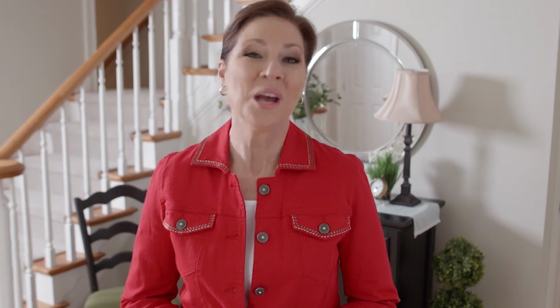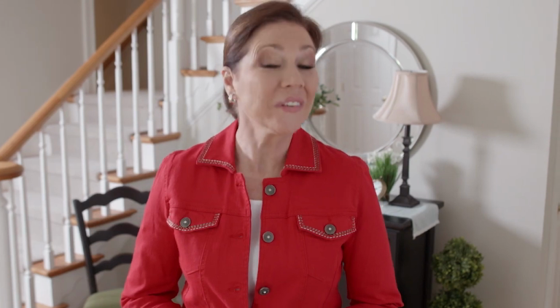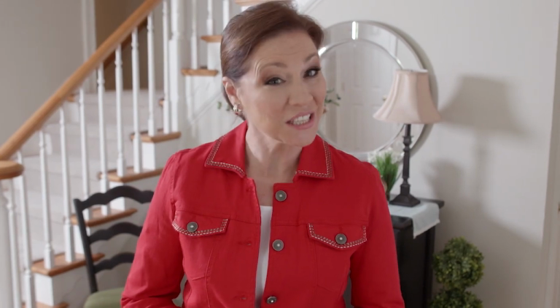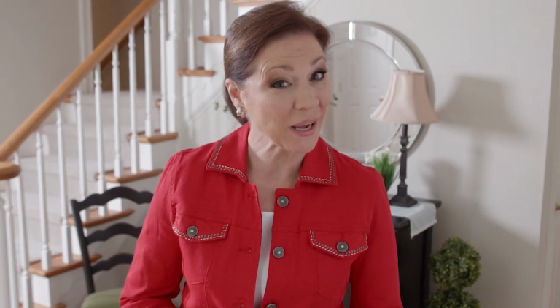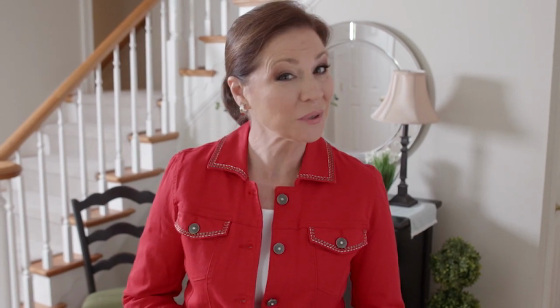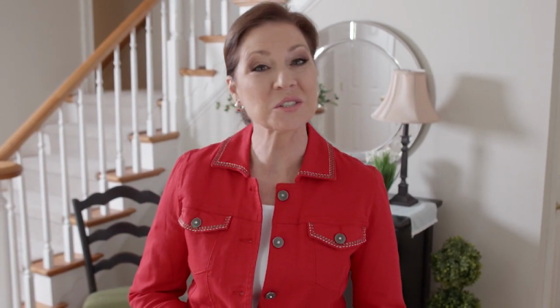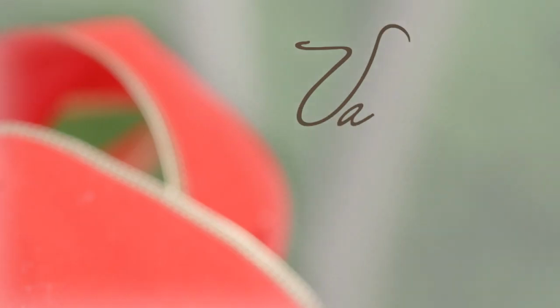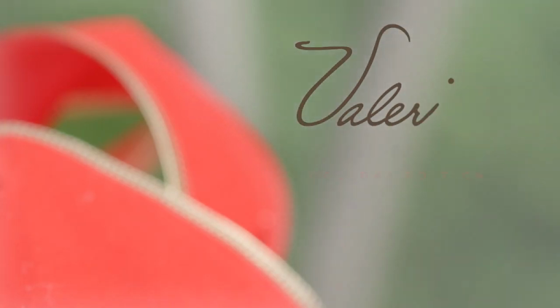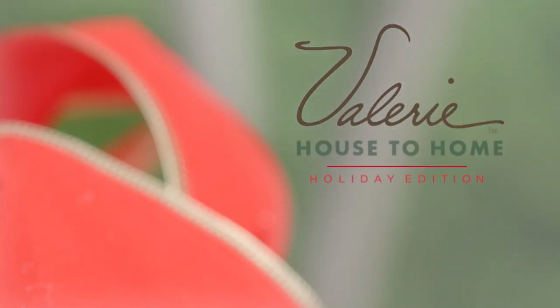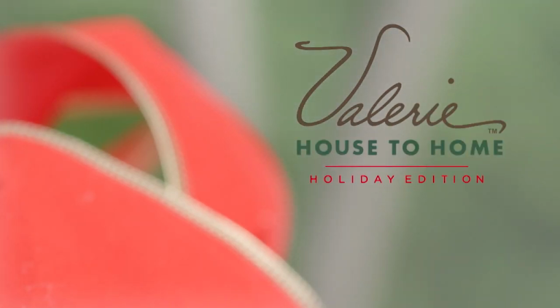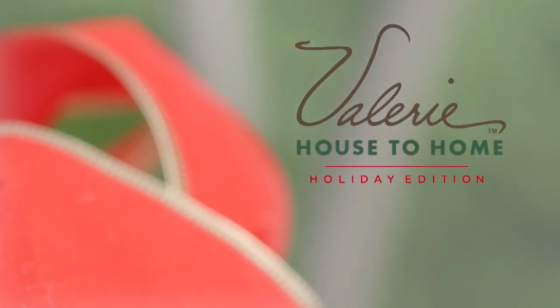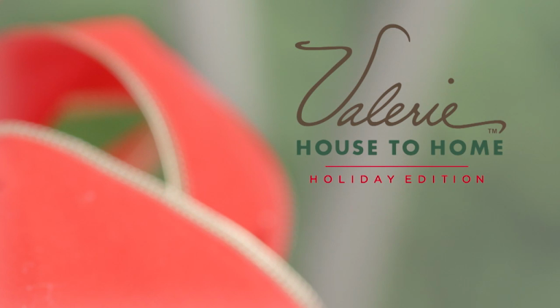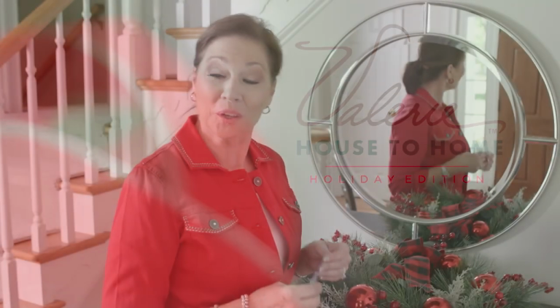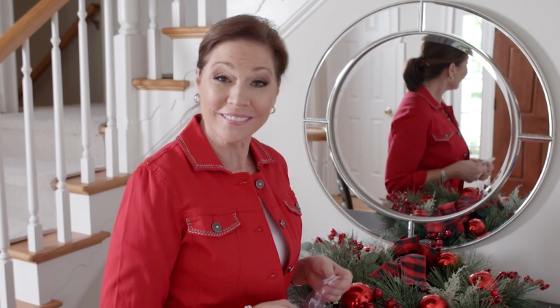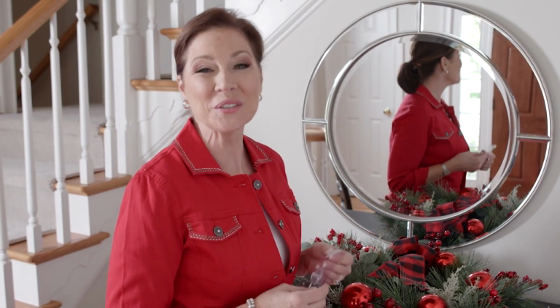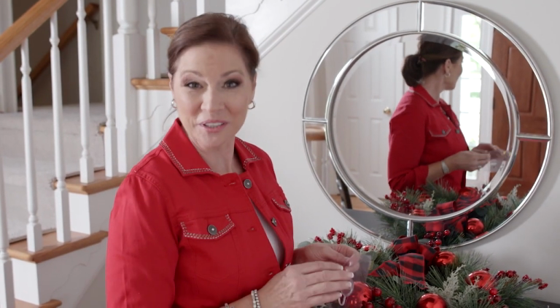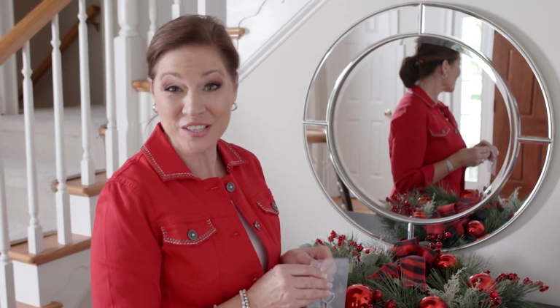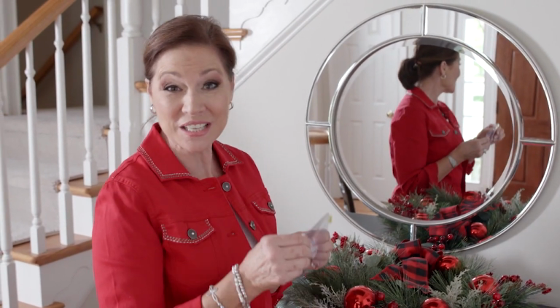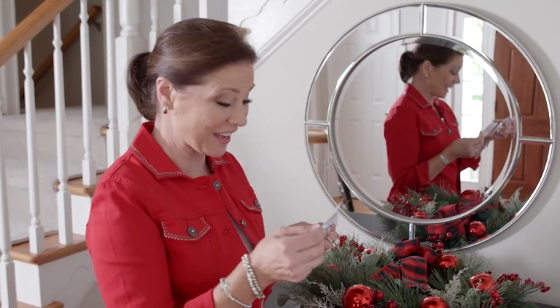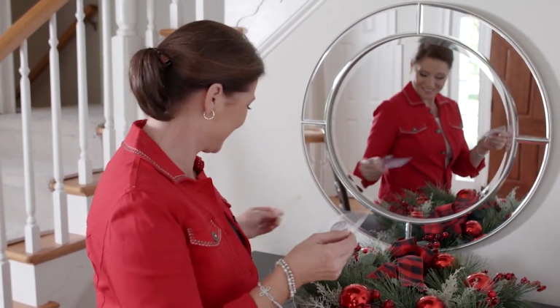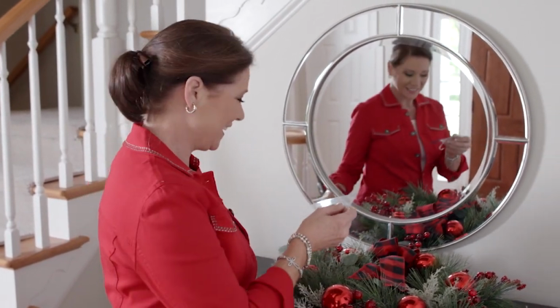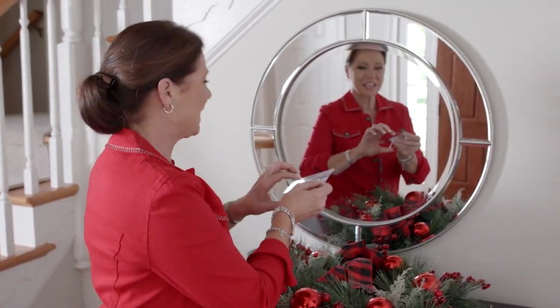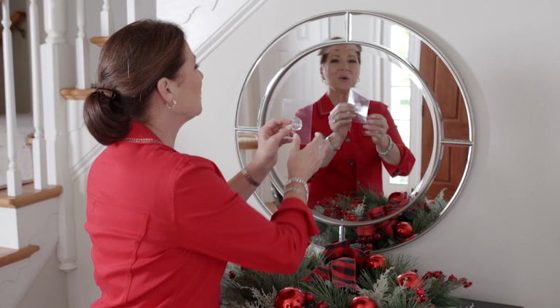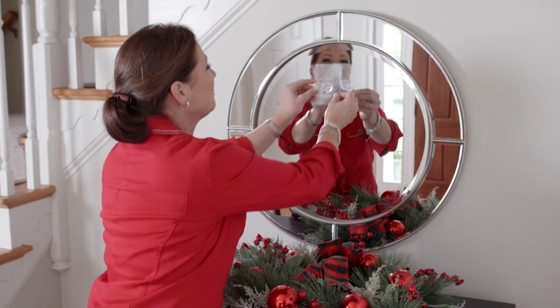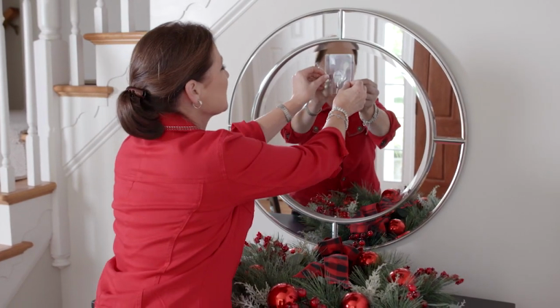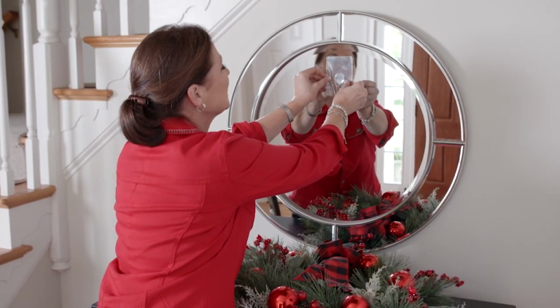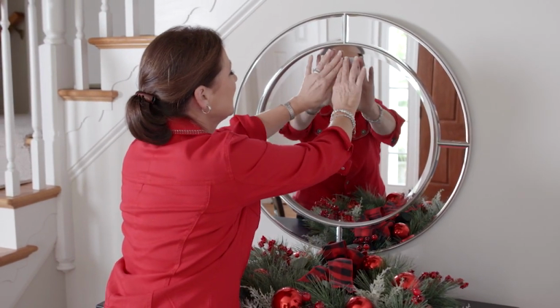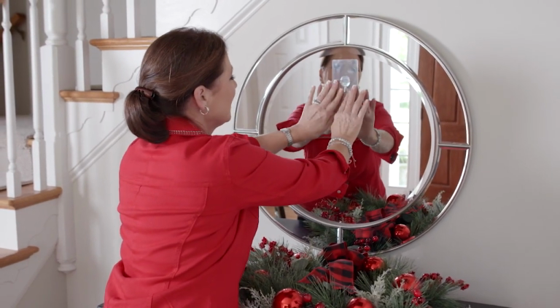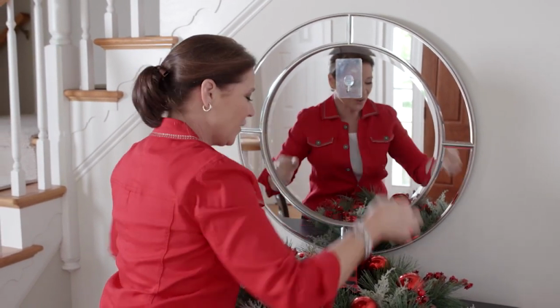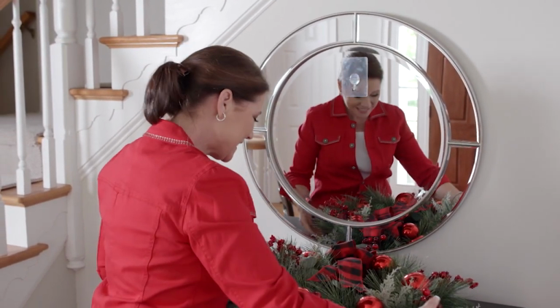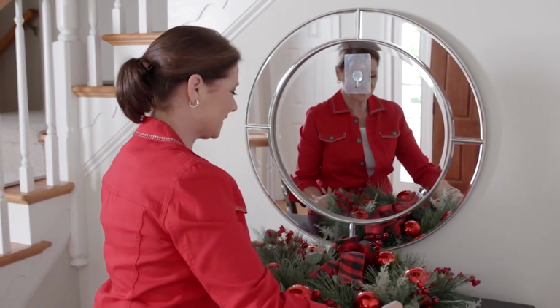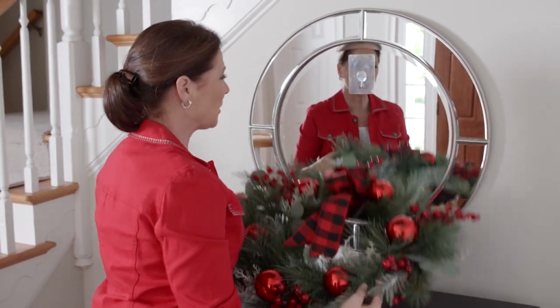We're here in the entryway. We're going to dress it for the holidays in Vintage Farmhouse. To hang our wreath, we're using one of our magic glass wreath hangers. It will hold our wreath securely all season long.